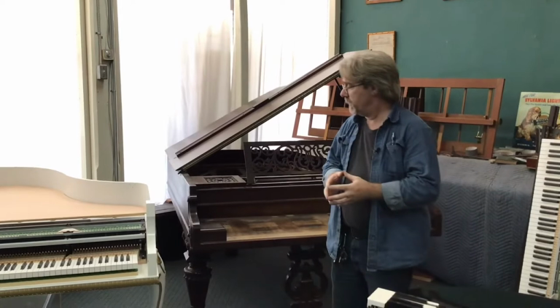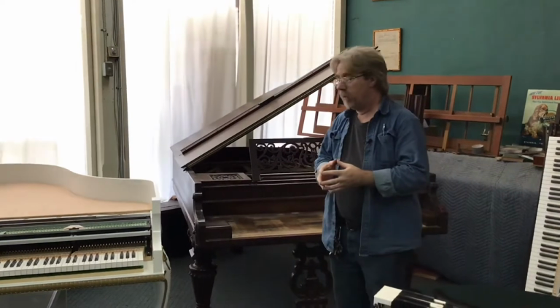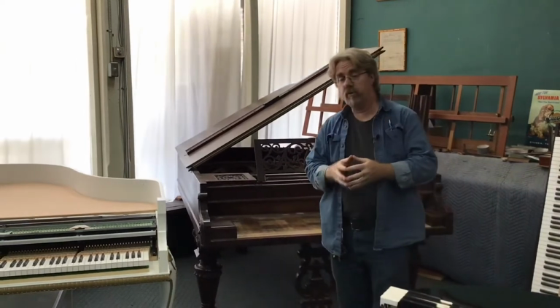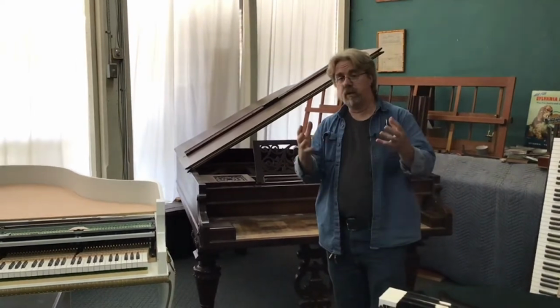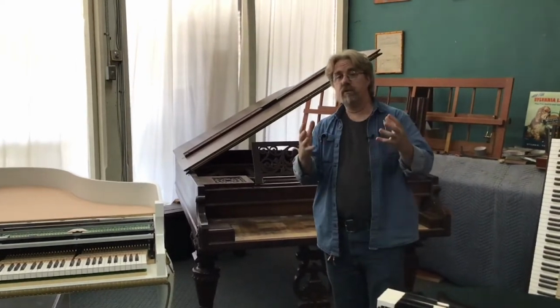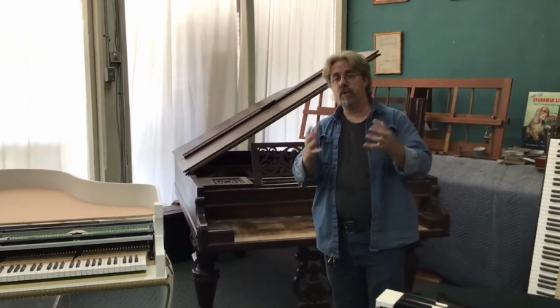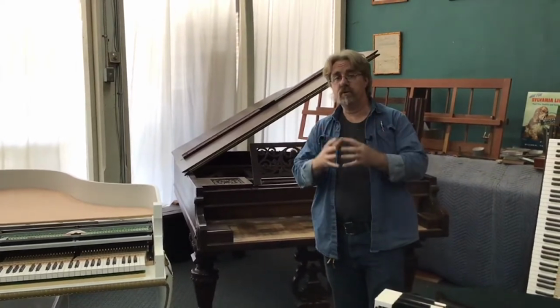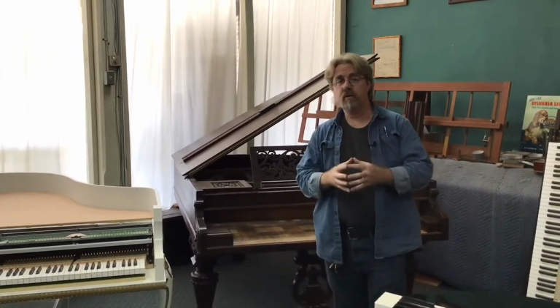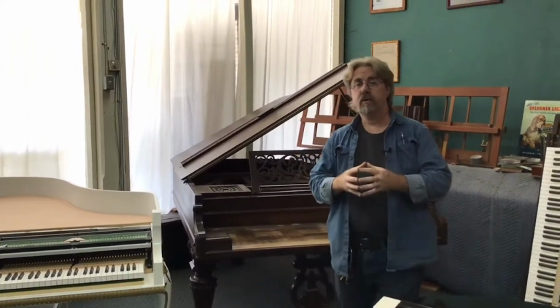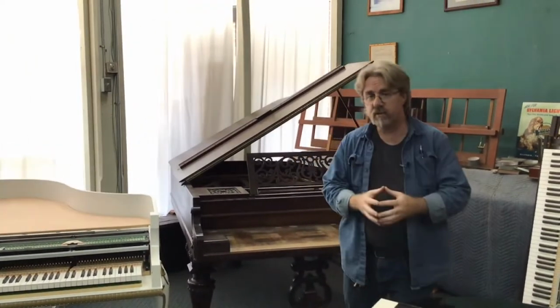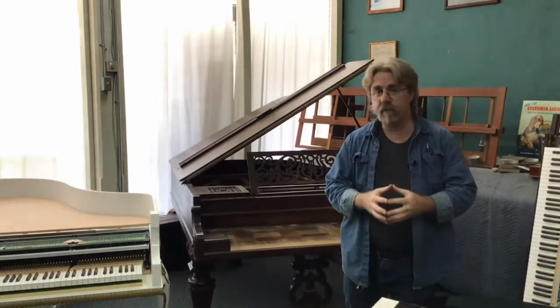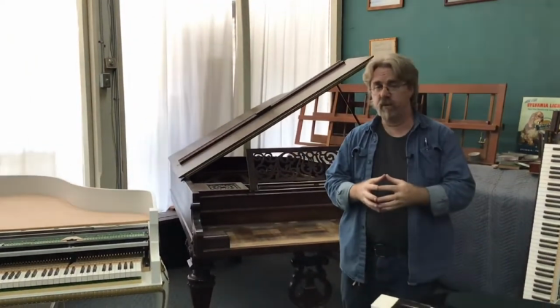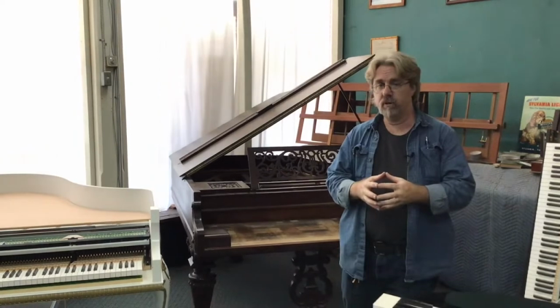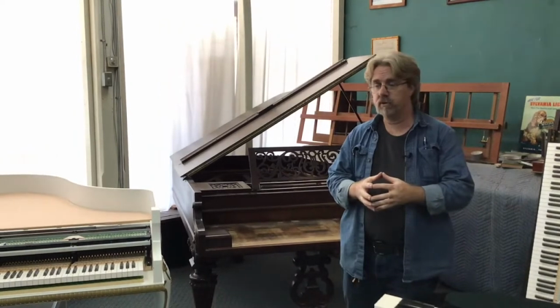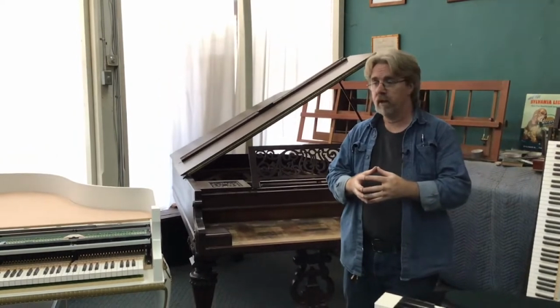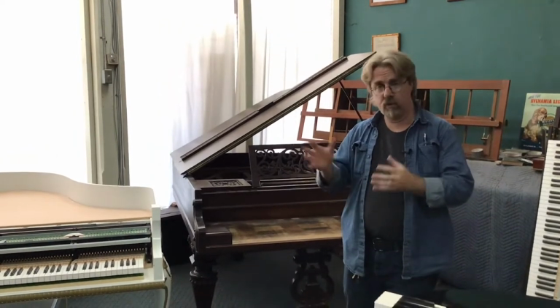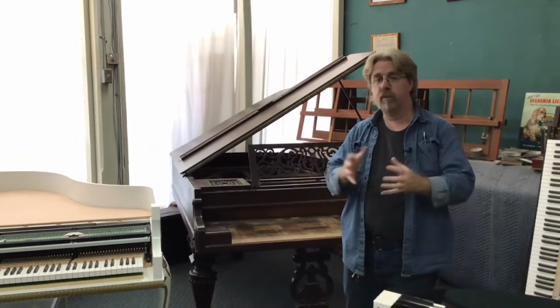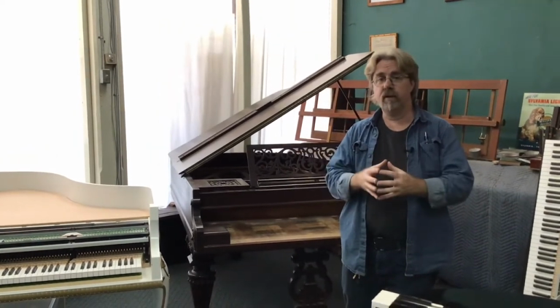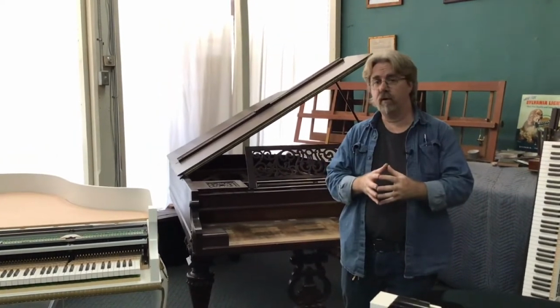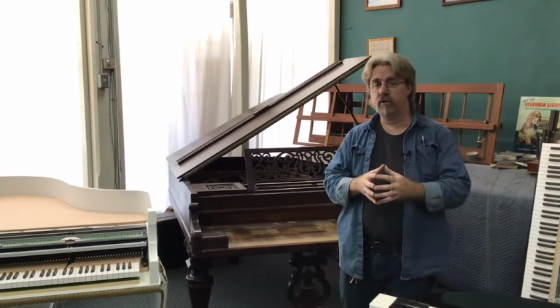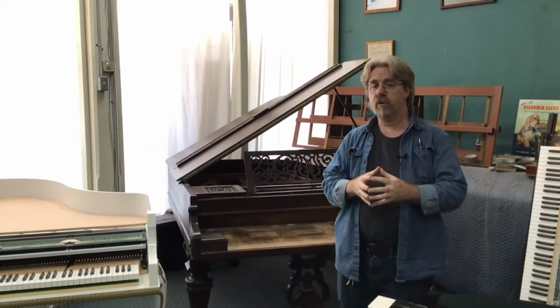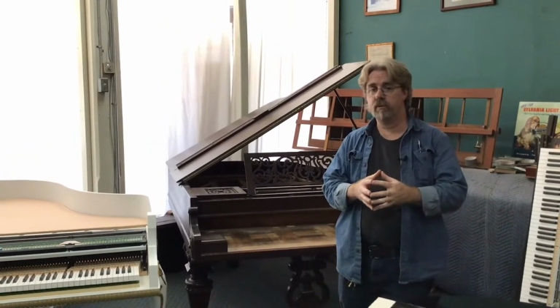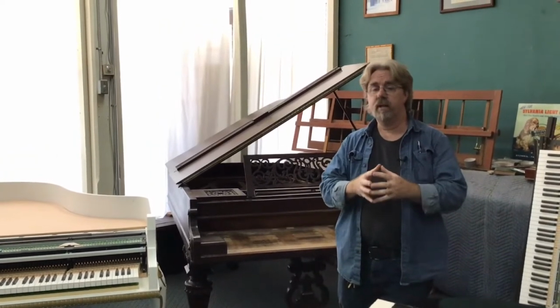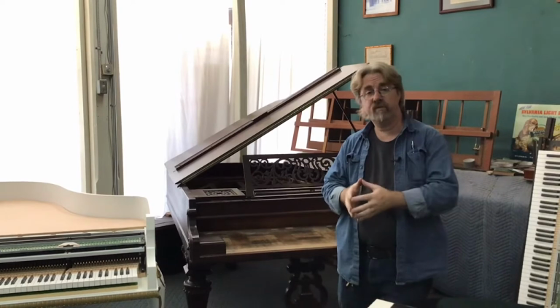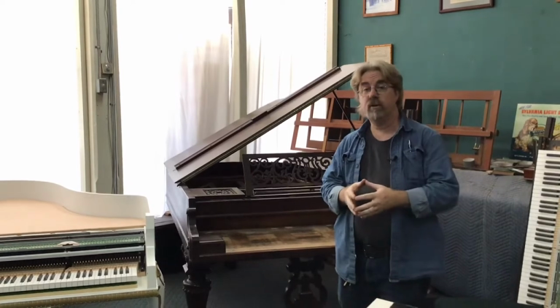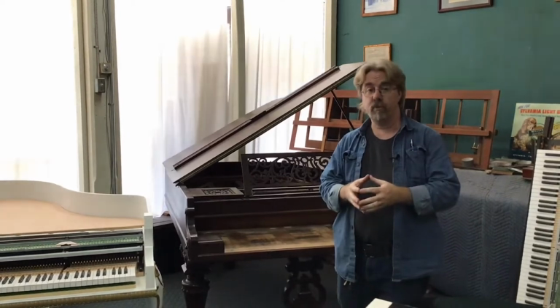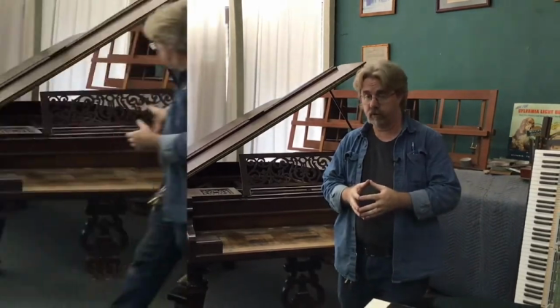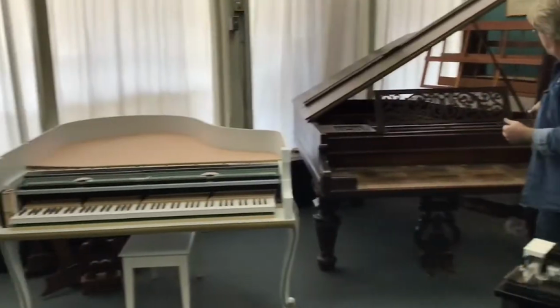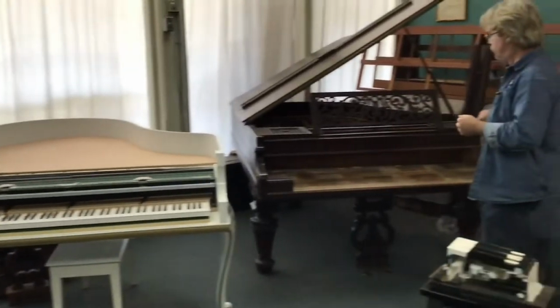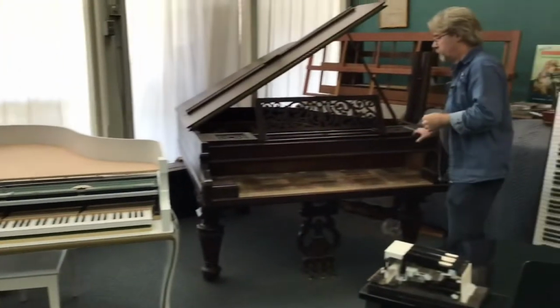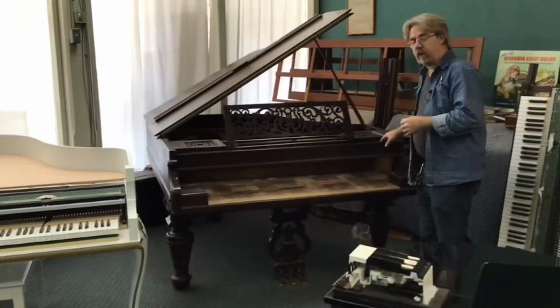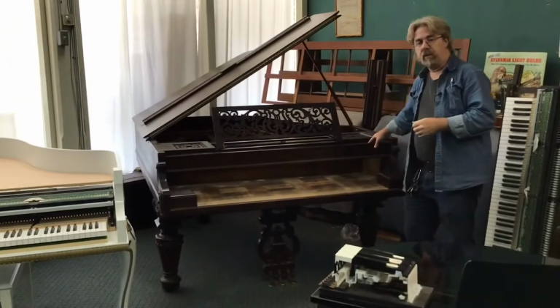What we do is get certain select decent examples of those instruments, gut them completely of all the original acoustic components, and then refit them with digital components. Here, for example, is an old Chickering grand piano.